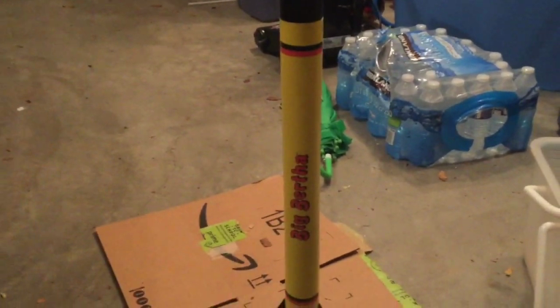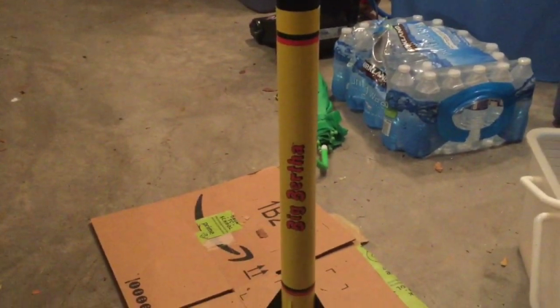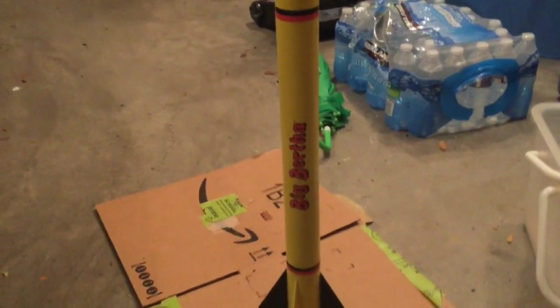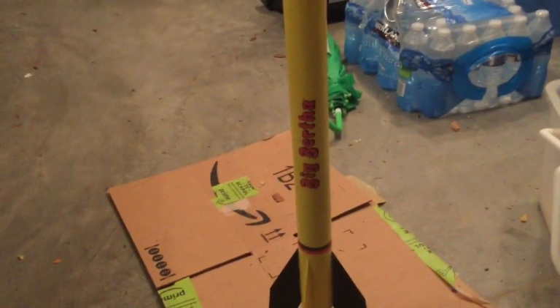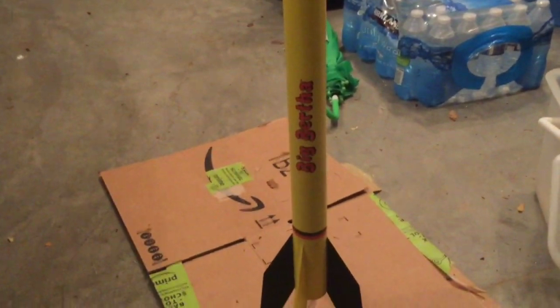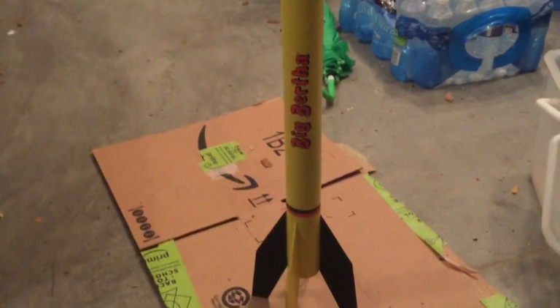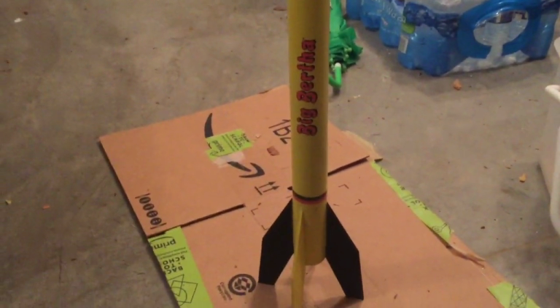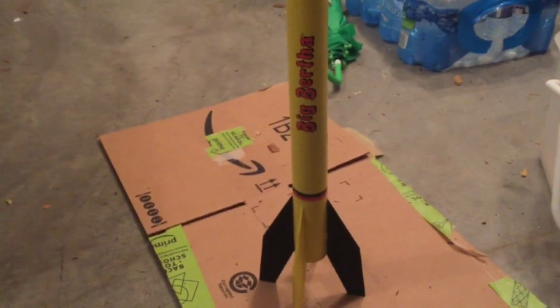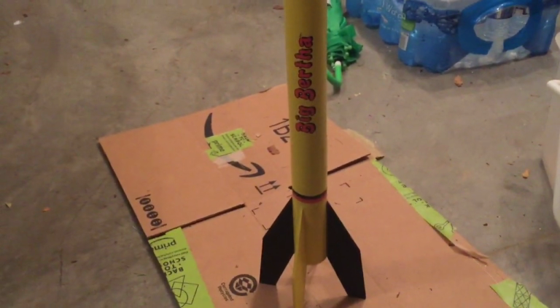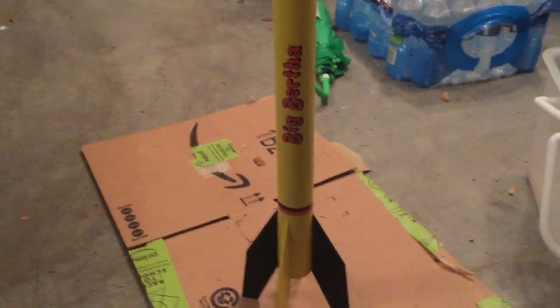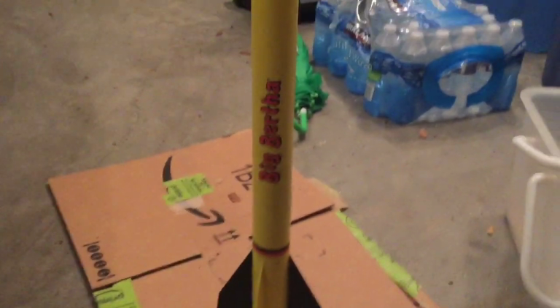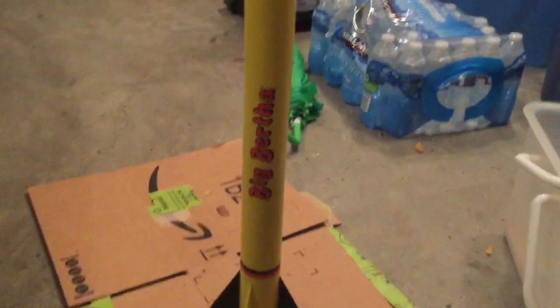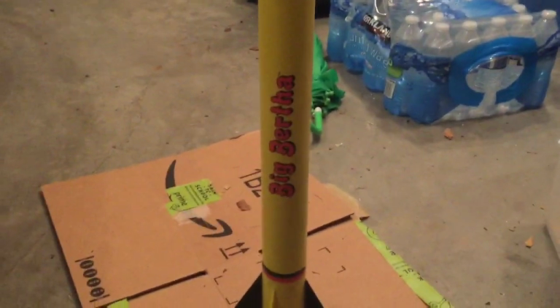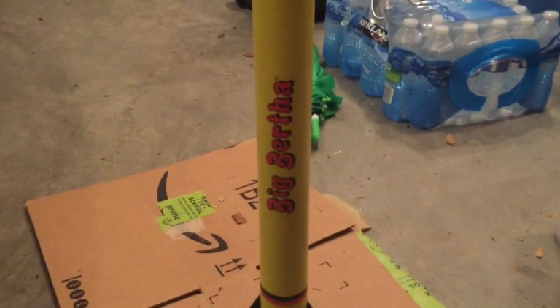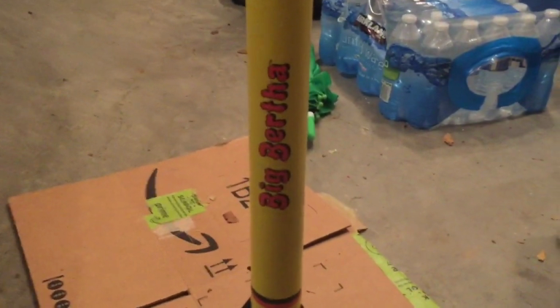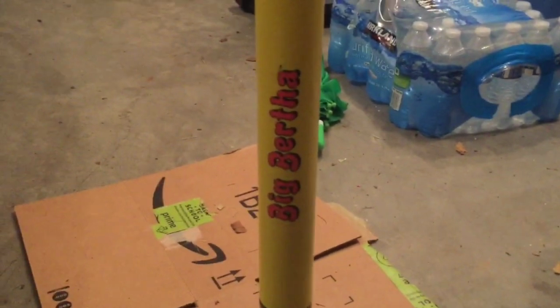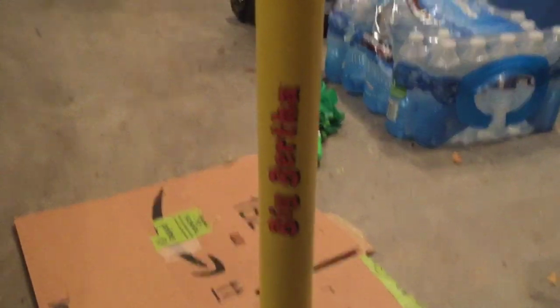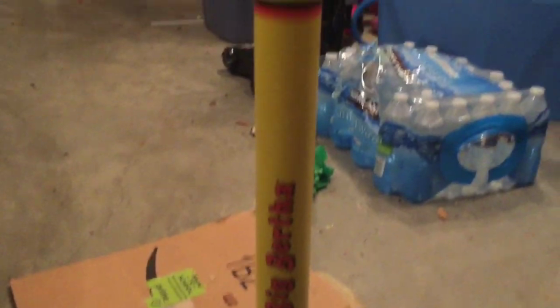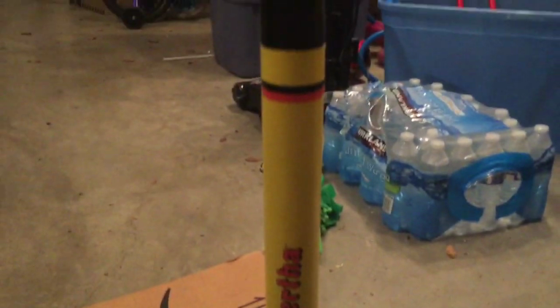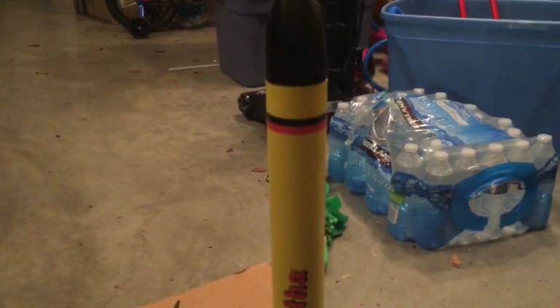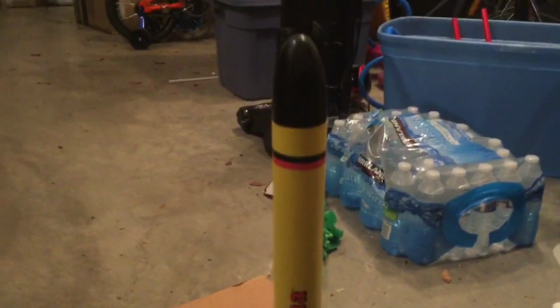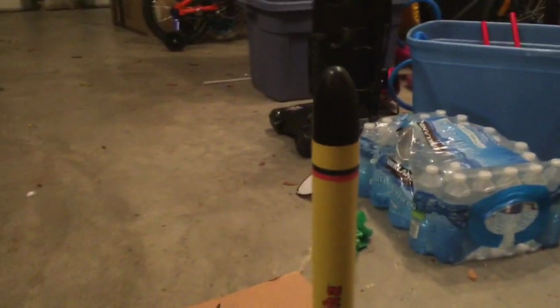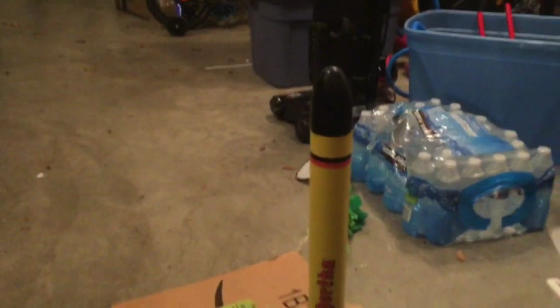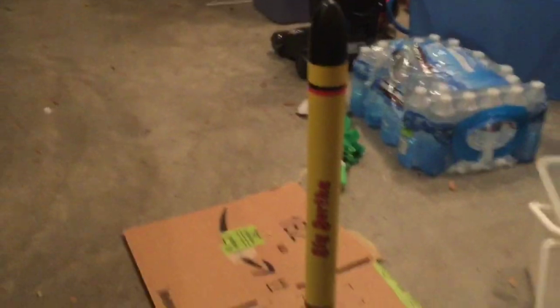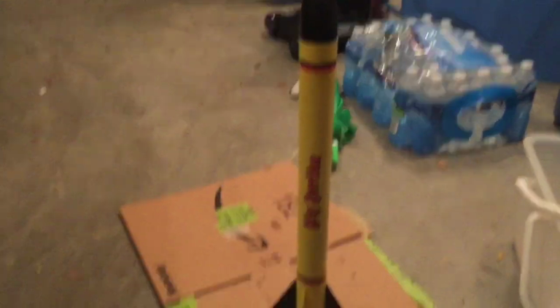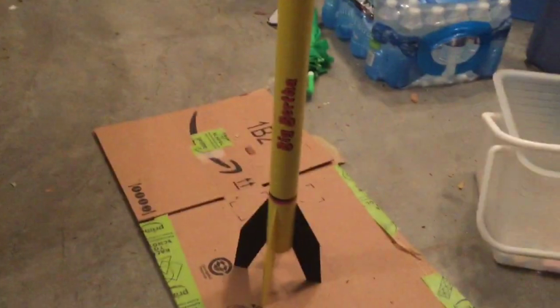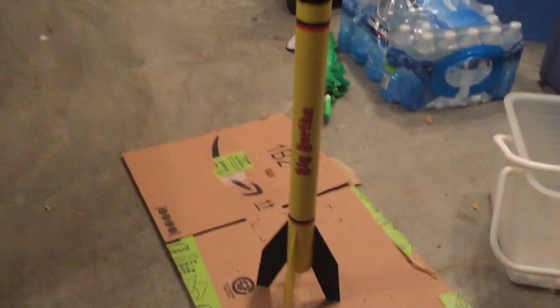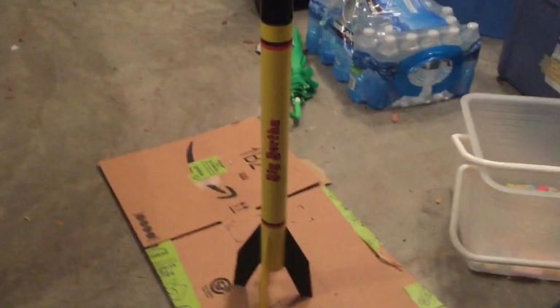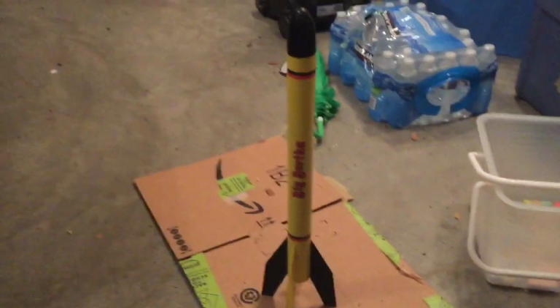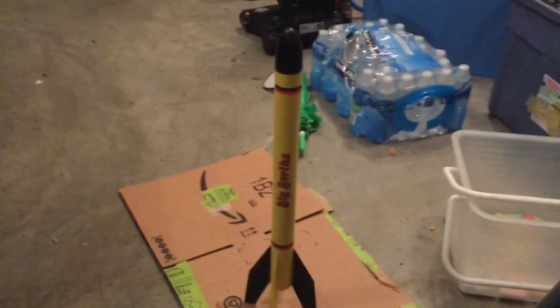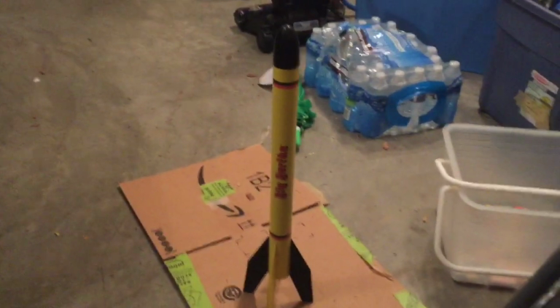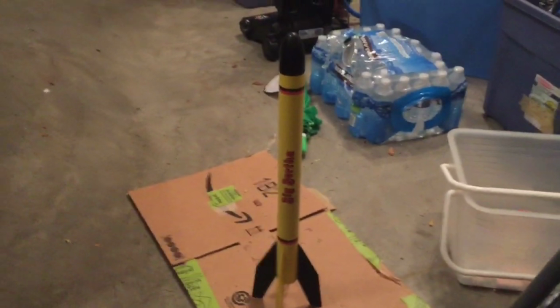We also got her decals on — they were water slide decals, hadn't done those in a long time, but they went on pretty good. We'll be ready for her first maiden flight tomorrow afternoon.